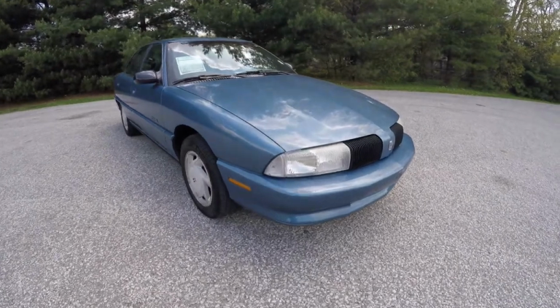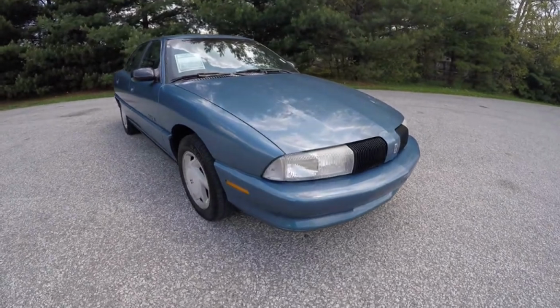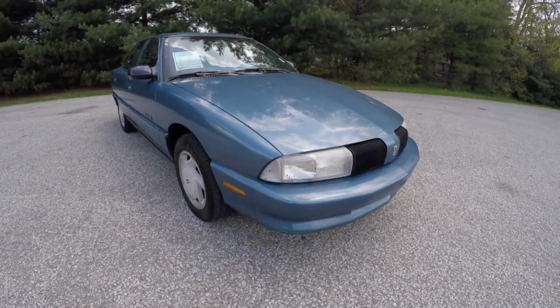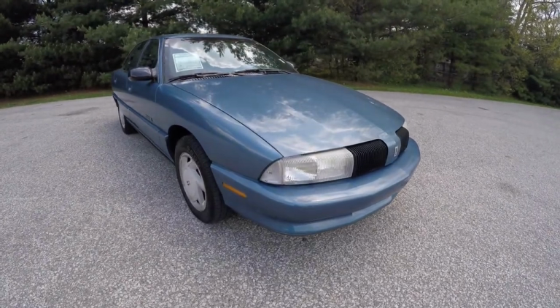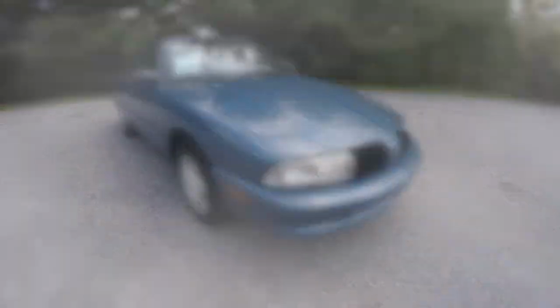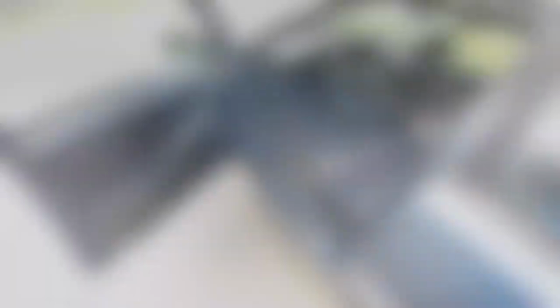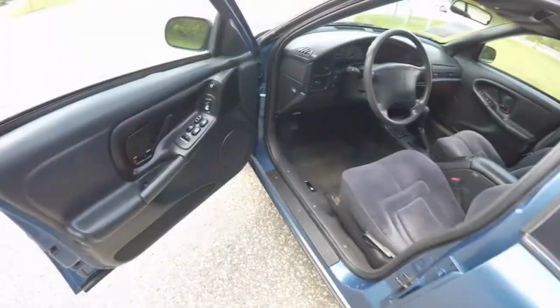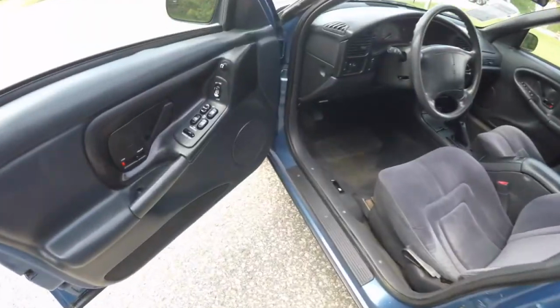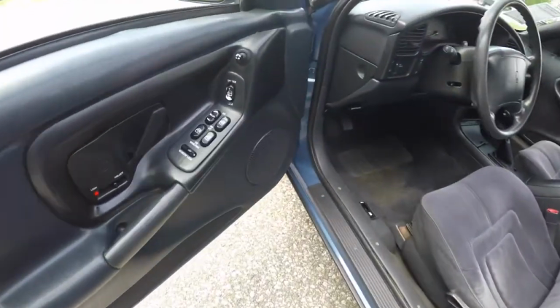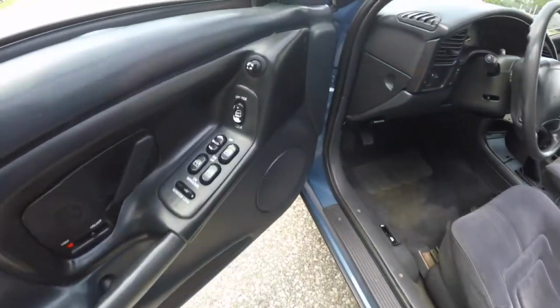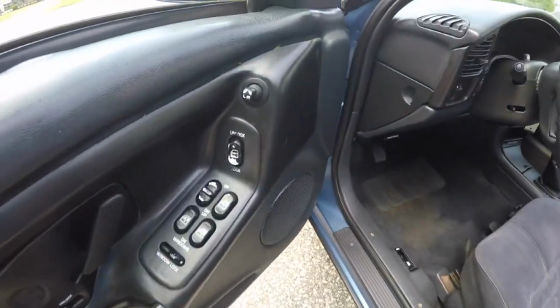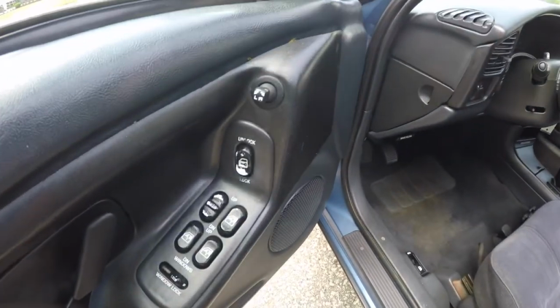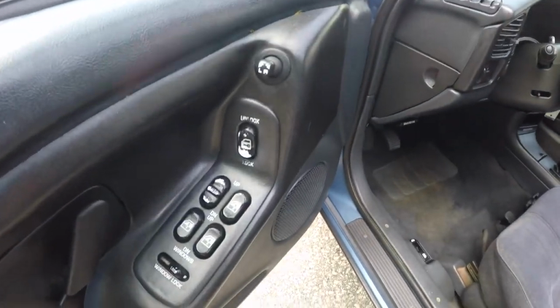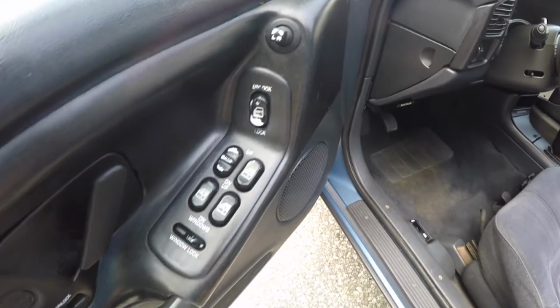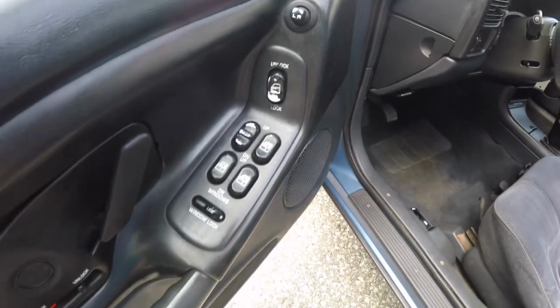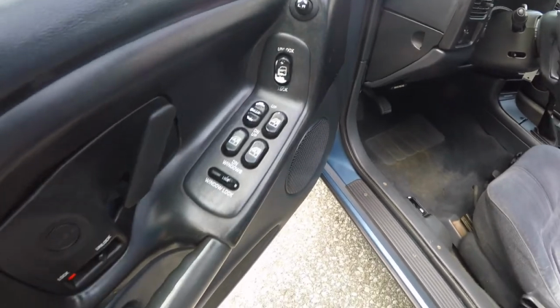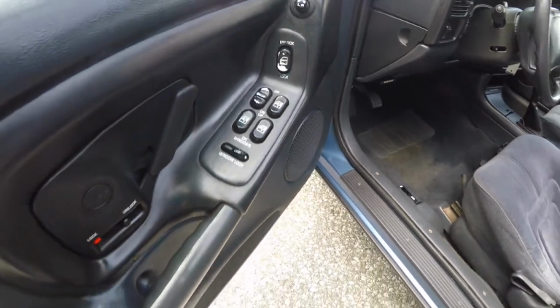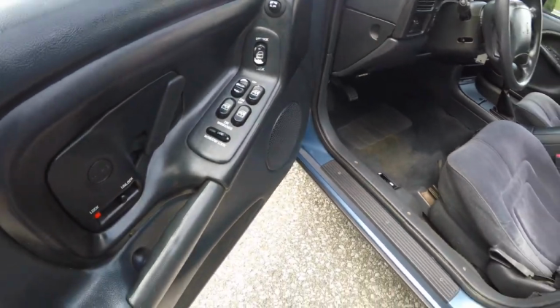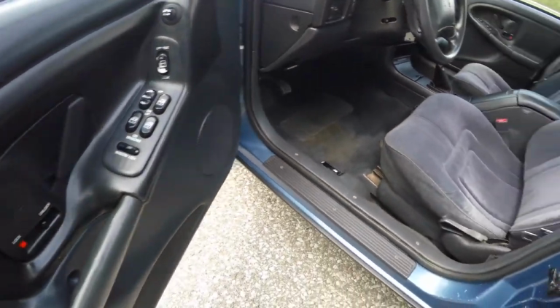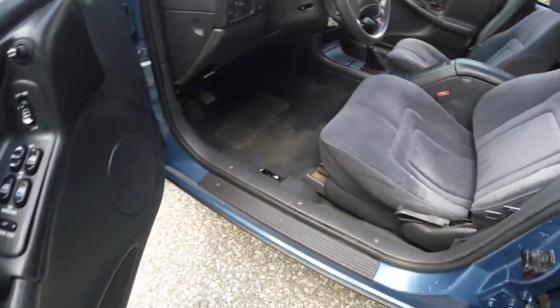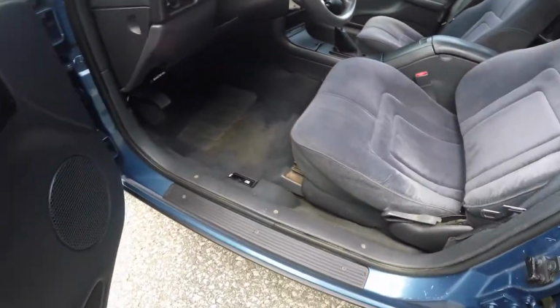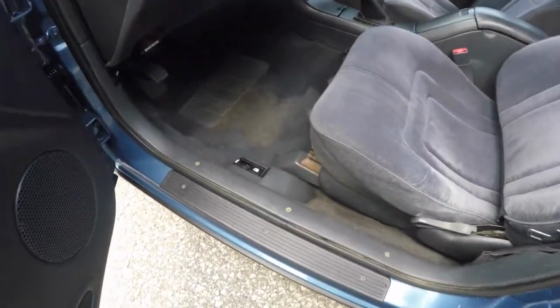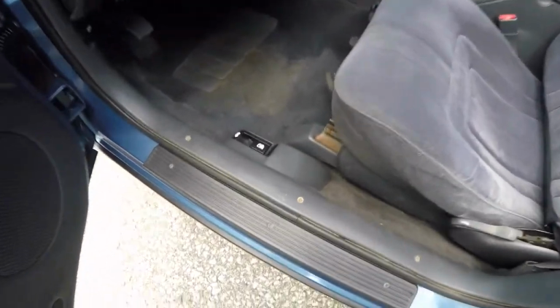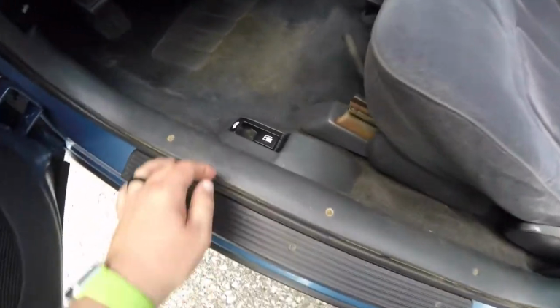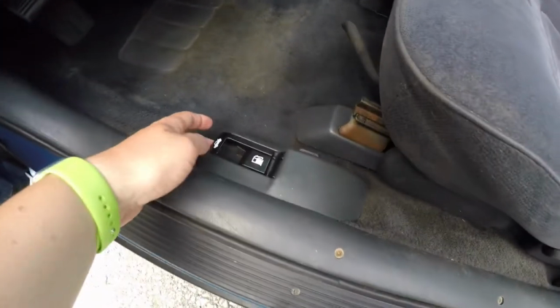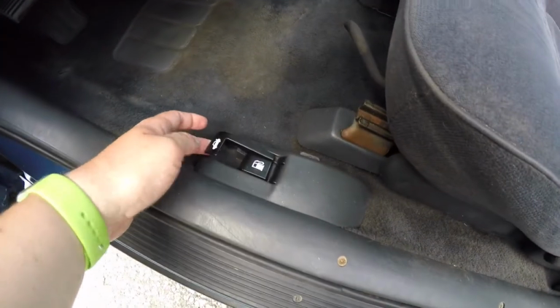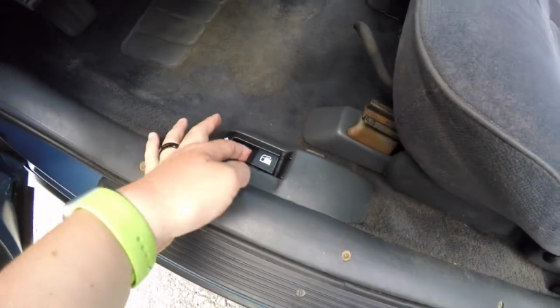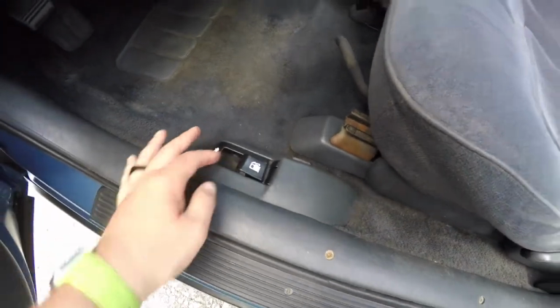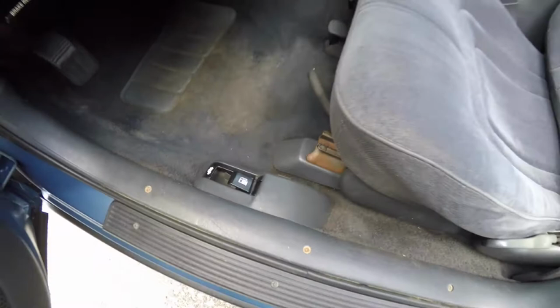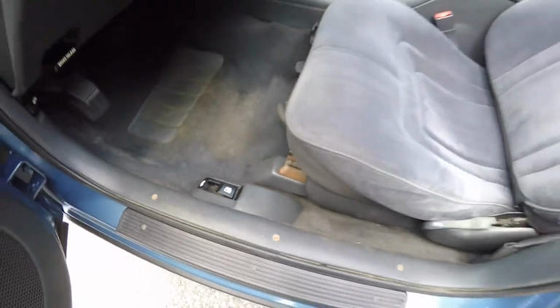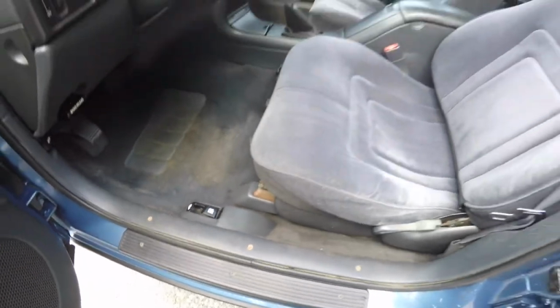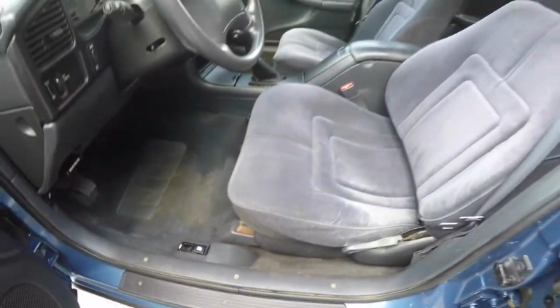Let's take a look at the interior. Inside we have power windows, power mirrors, and power door locks. We've also got trunk release and fuel door release. Manual seat adjust.